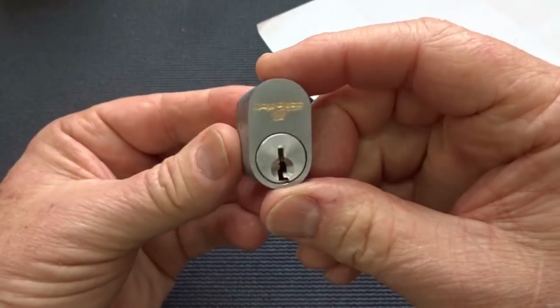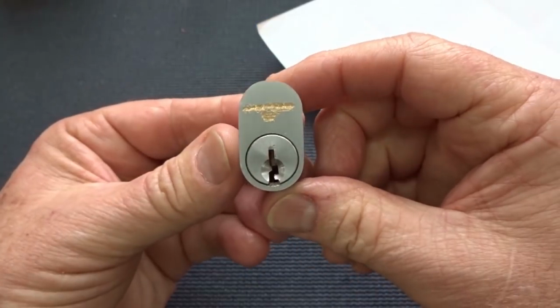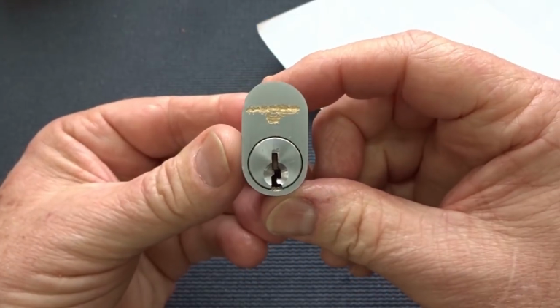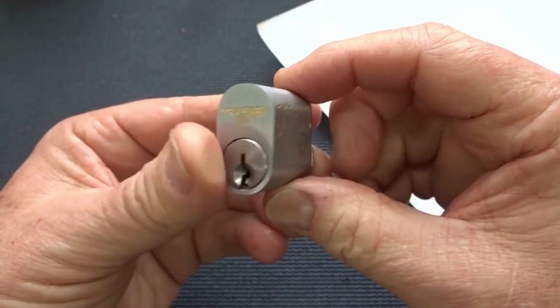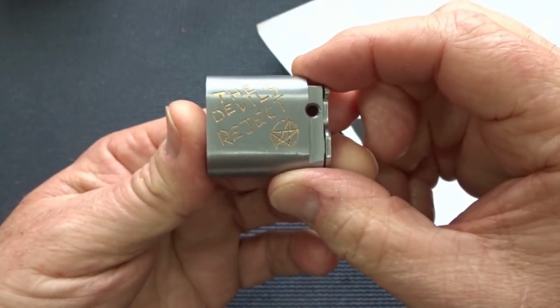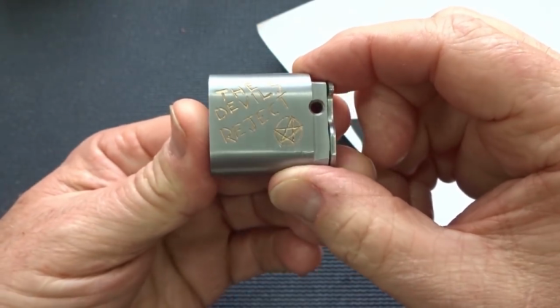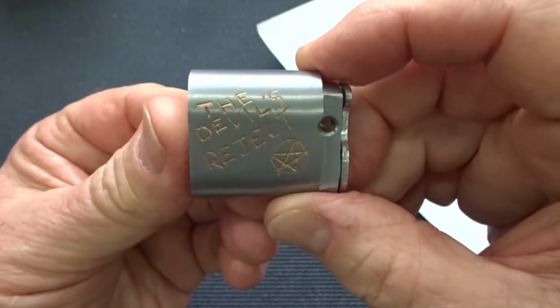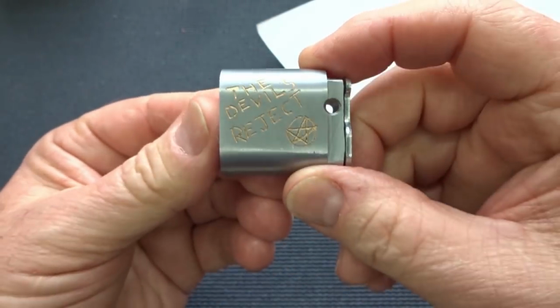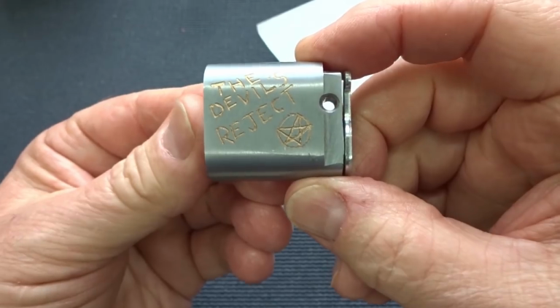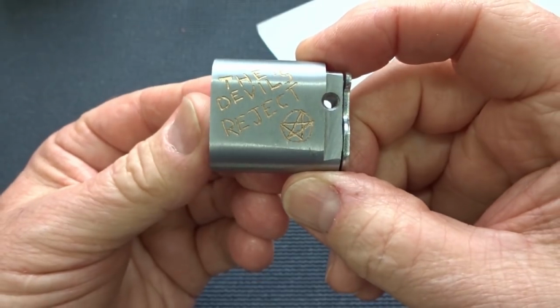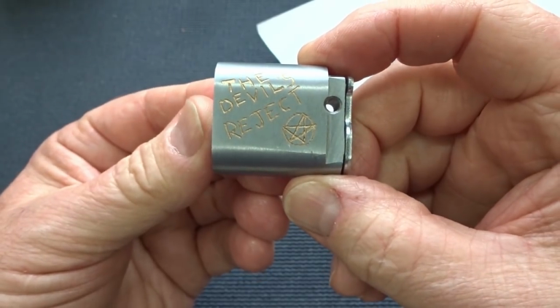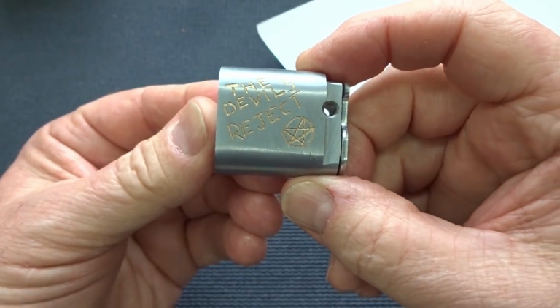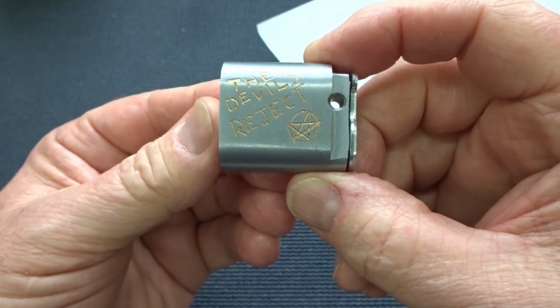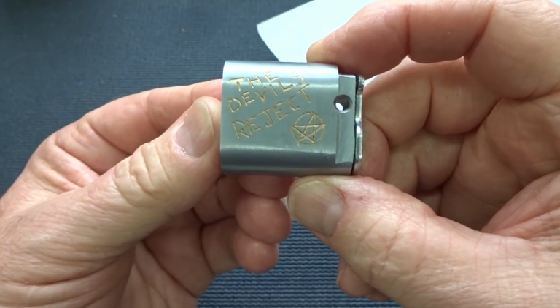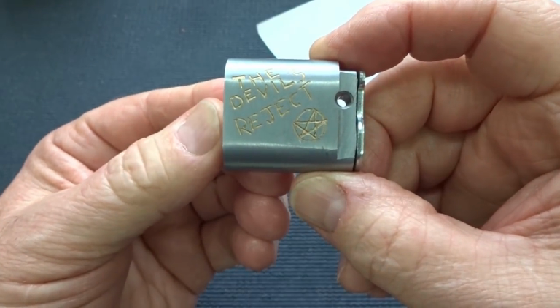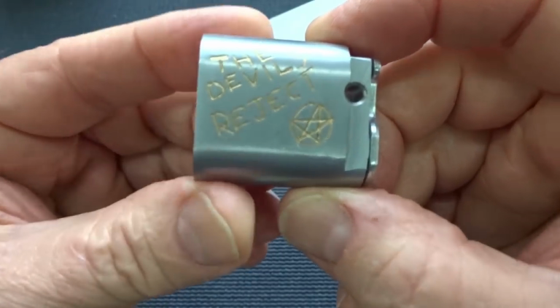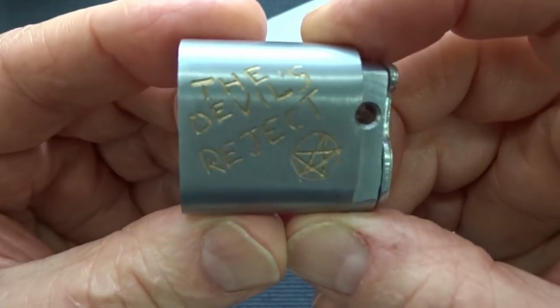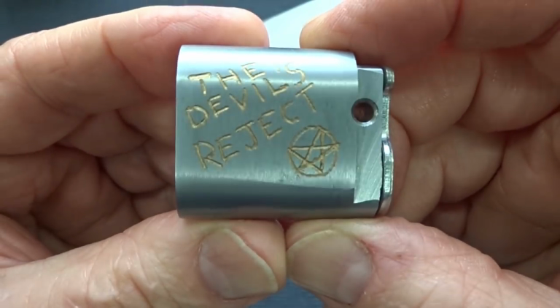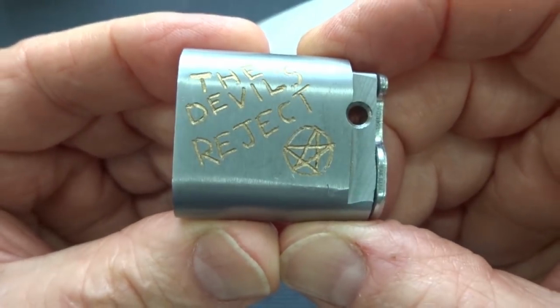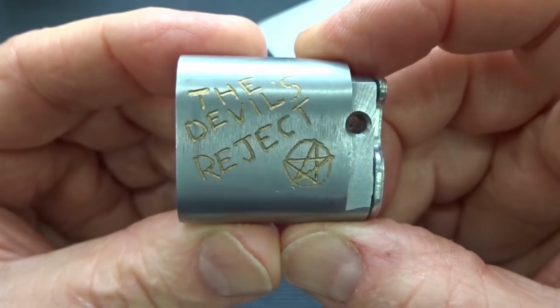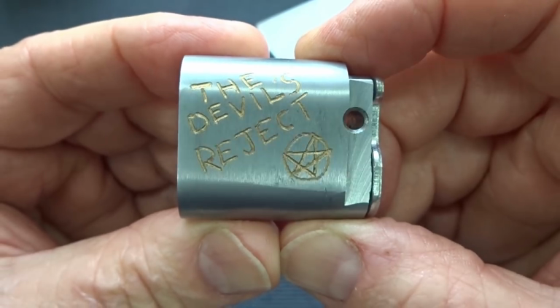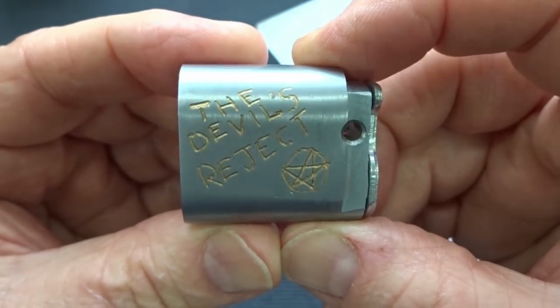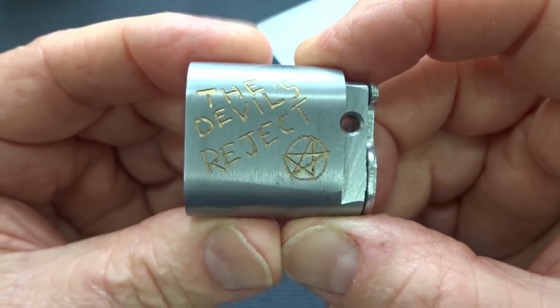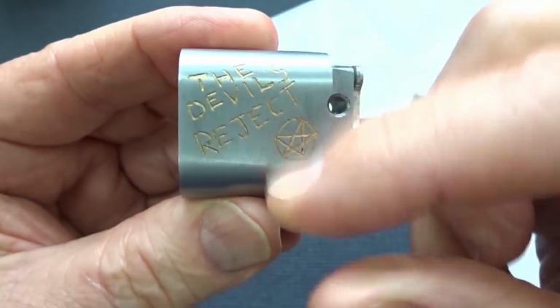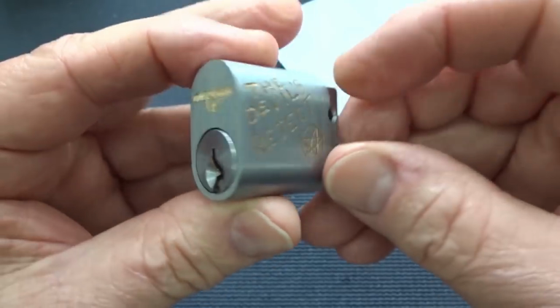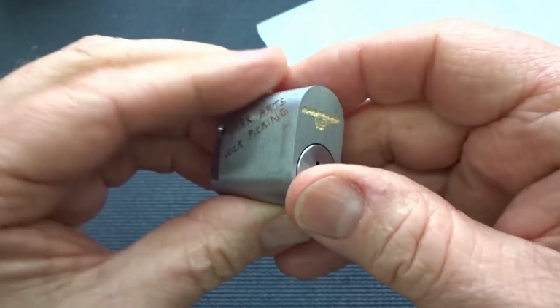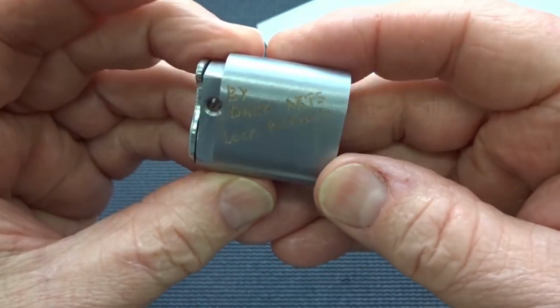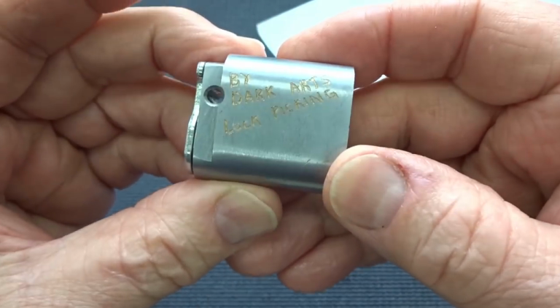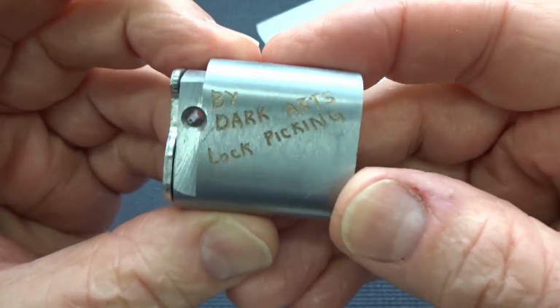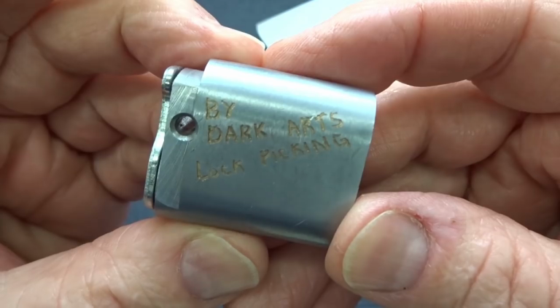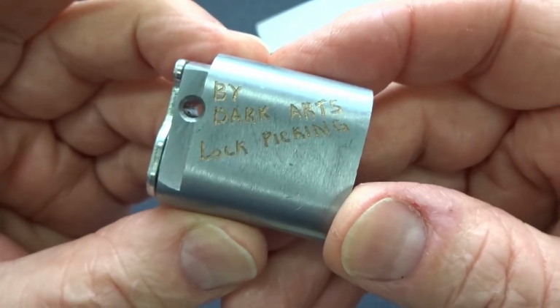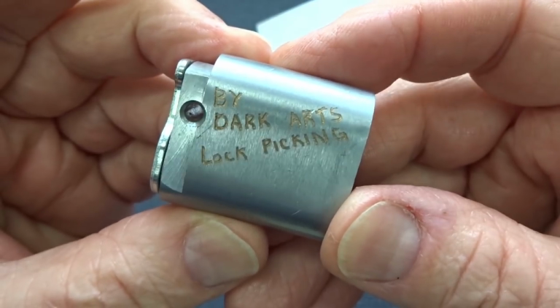All right guys, I got another challenge lock out of Australia. This one's from James G. He's got a lockpicking channel called Dark Arts Lockpicking, and he calls this one the Devil's Reject. Says that kind of fits in with the theme of his channel — Dark Arts Lockpicking.